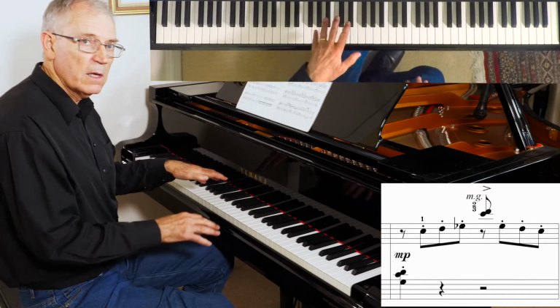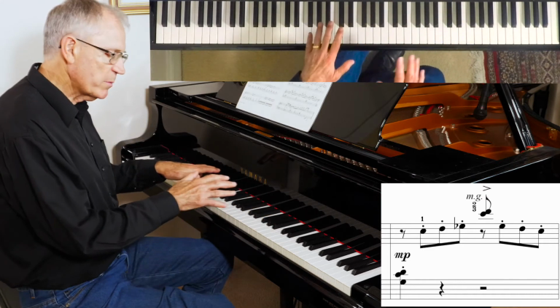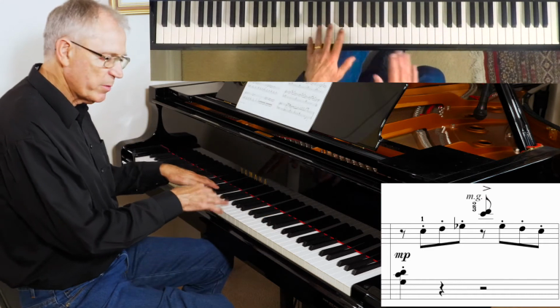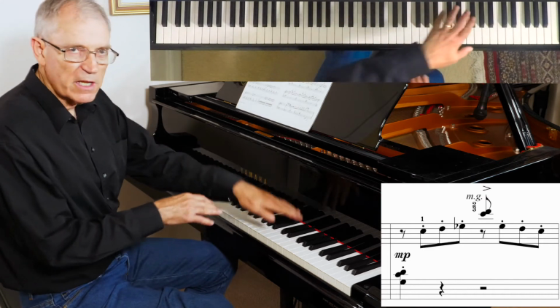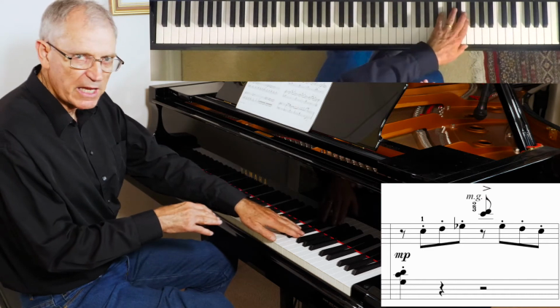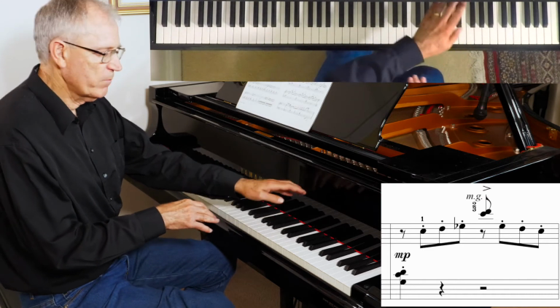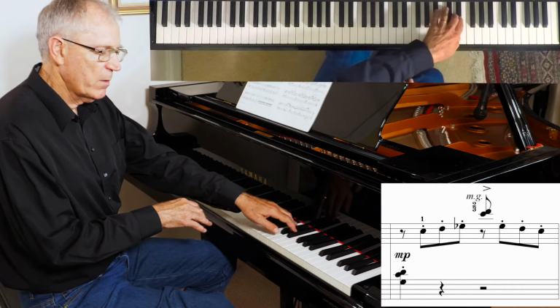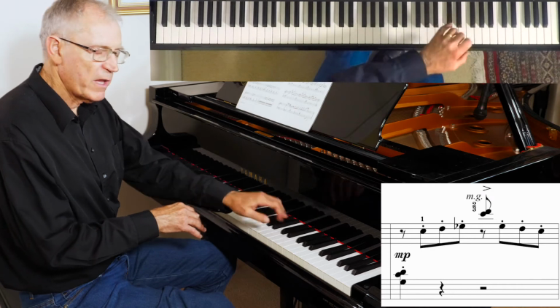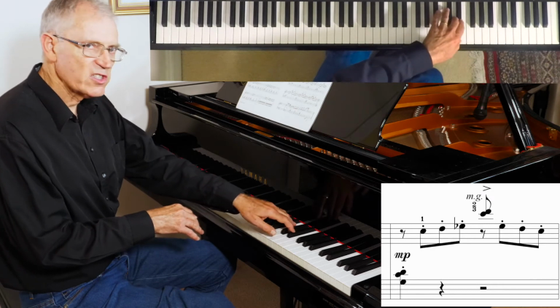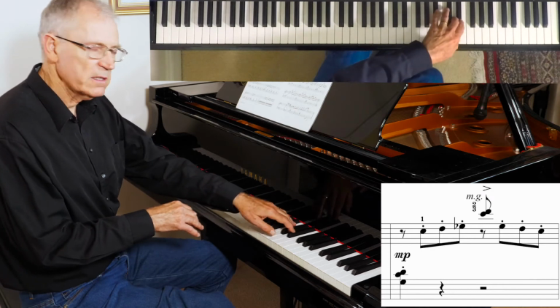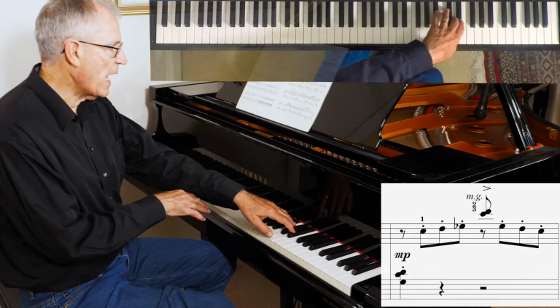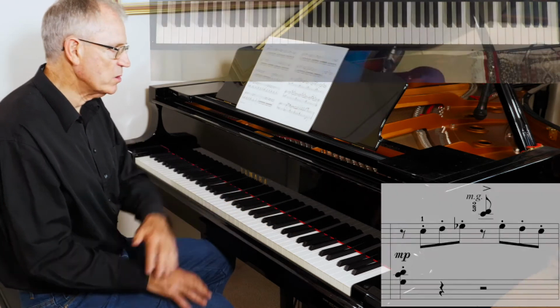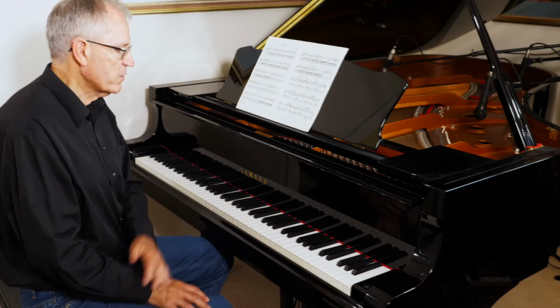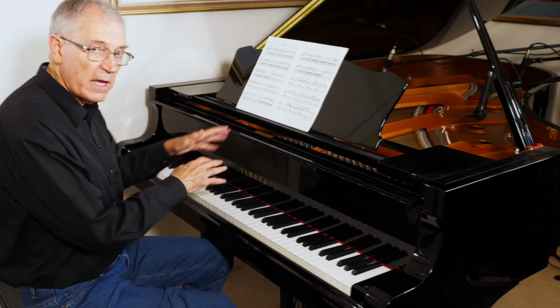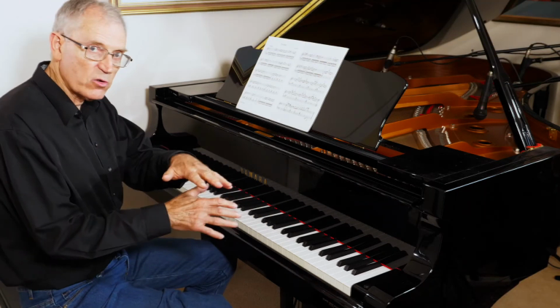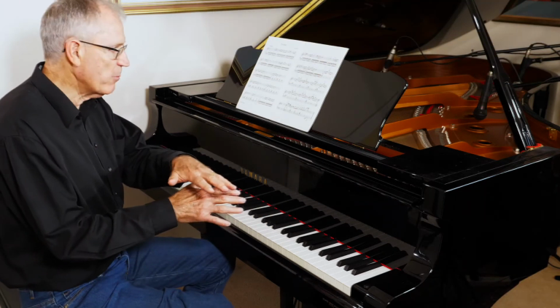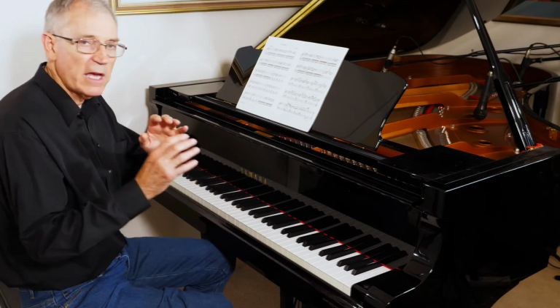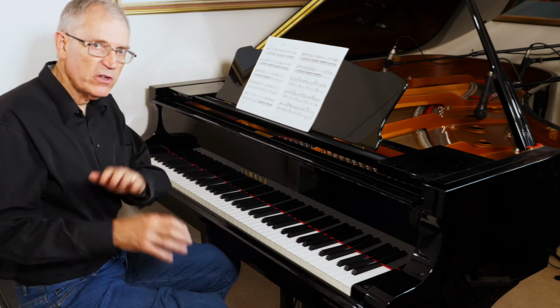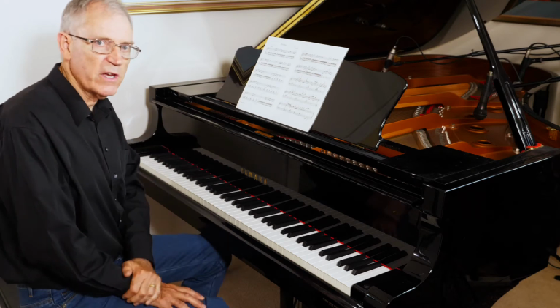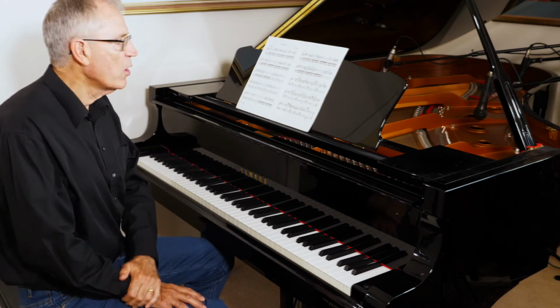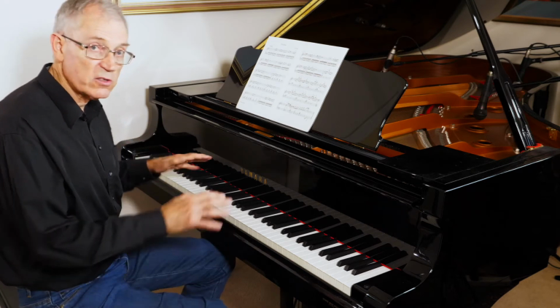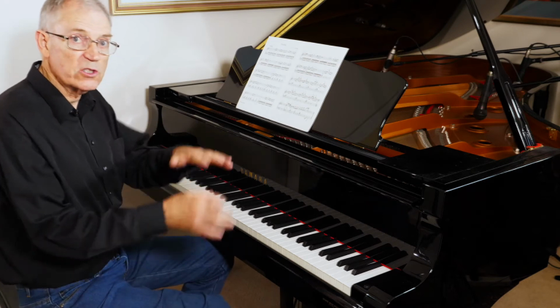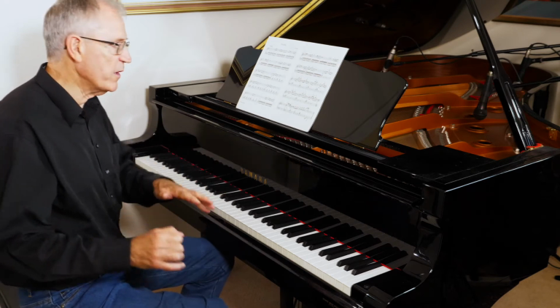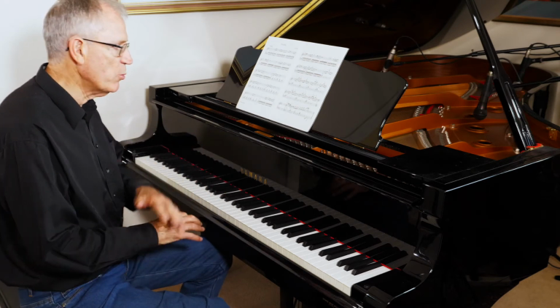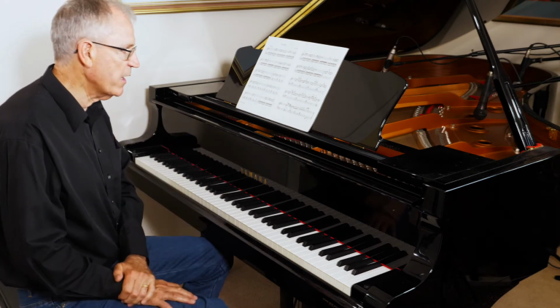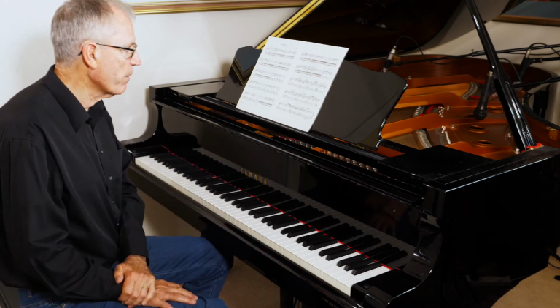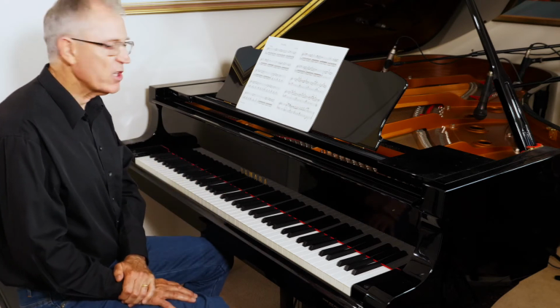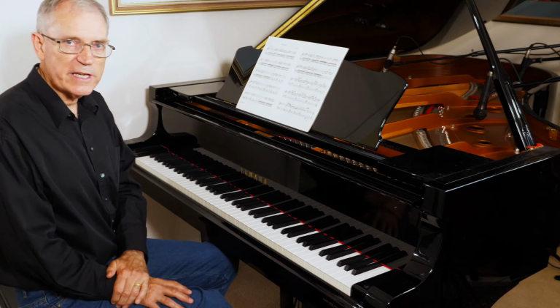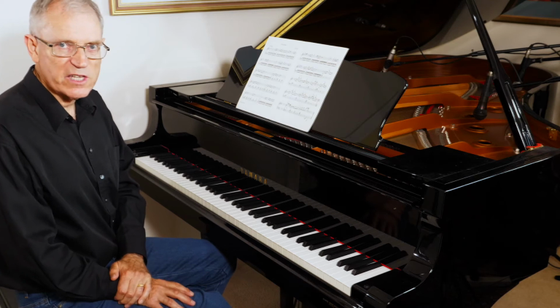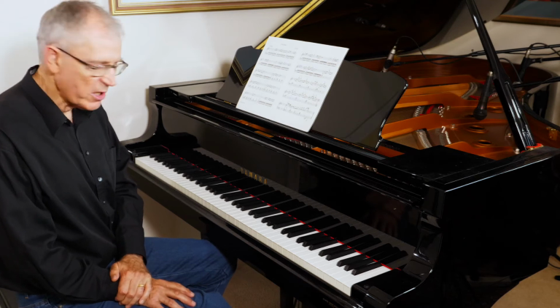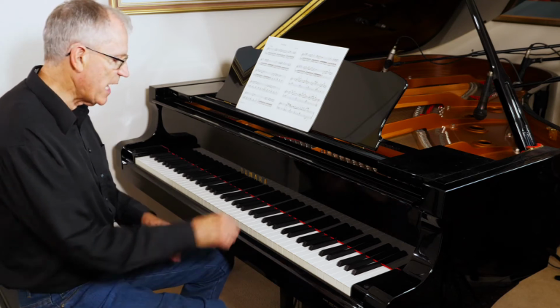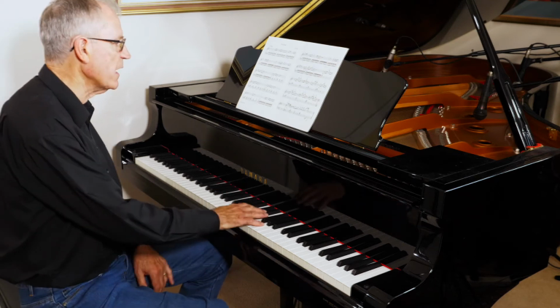Similar material, but the left hand plays that second up an octave, so hands across for that one — added visual effect. It's also good for the geography of the keyboard. The last thing I'll point out is the whole tone scale at the end.